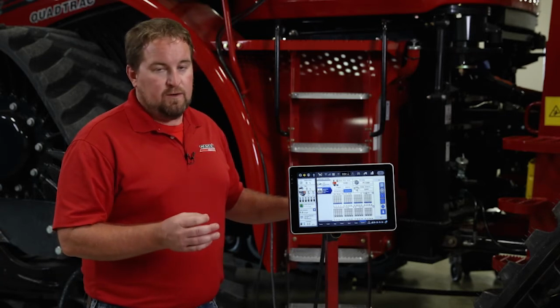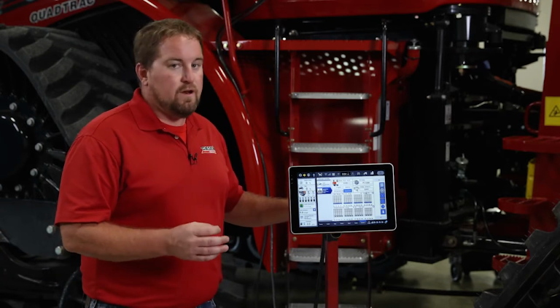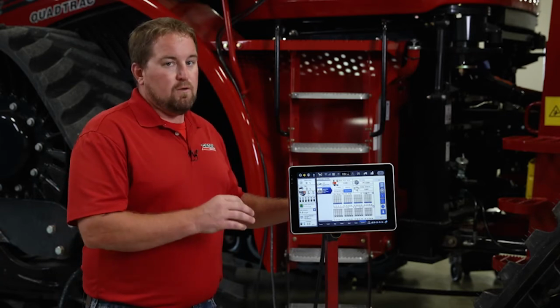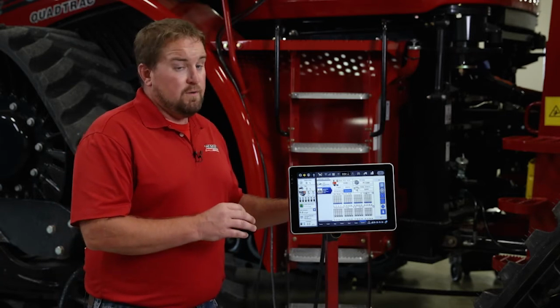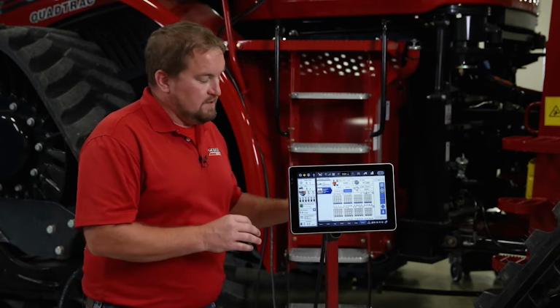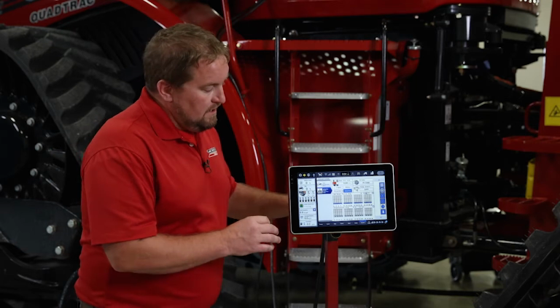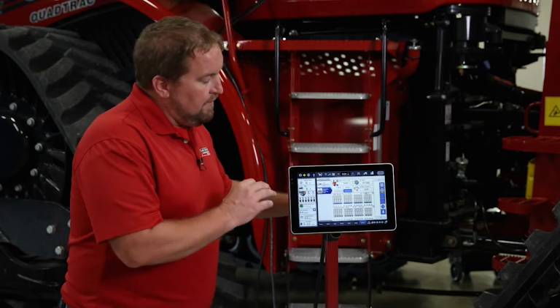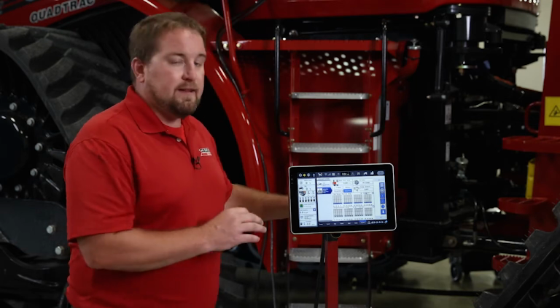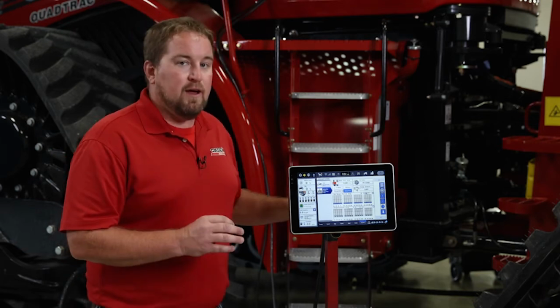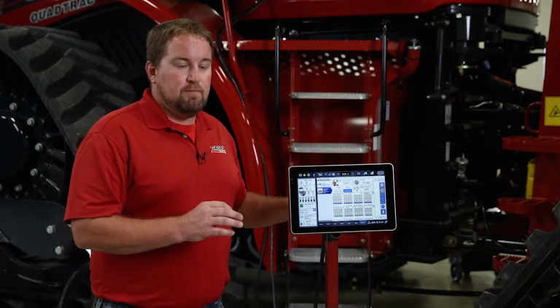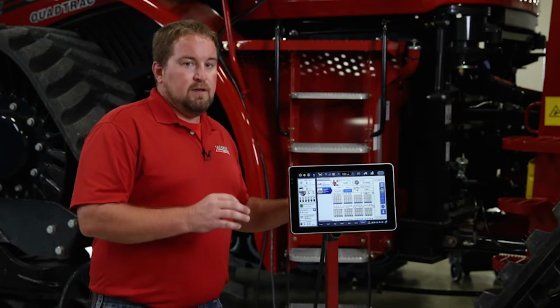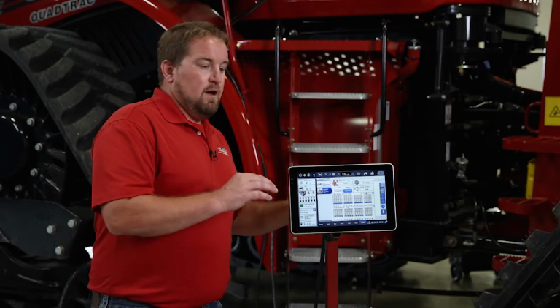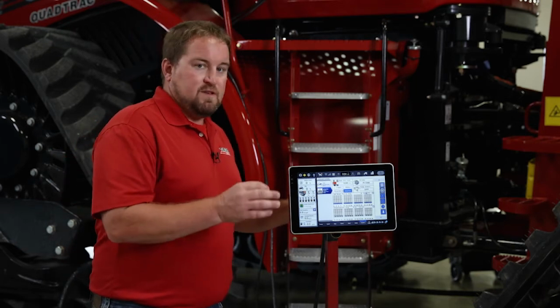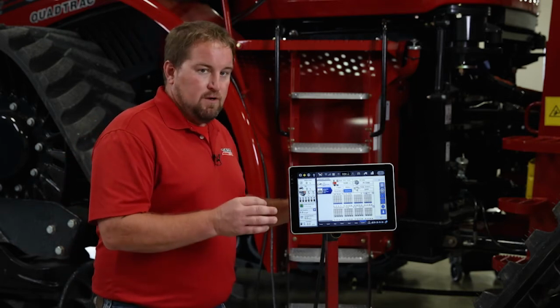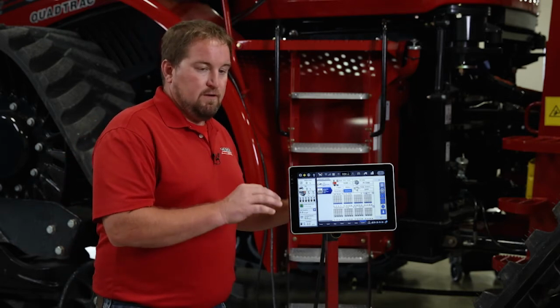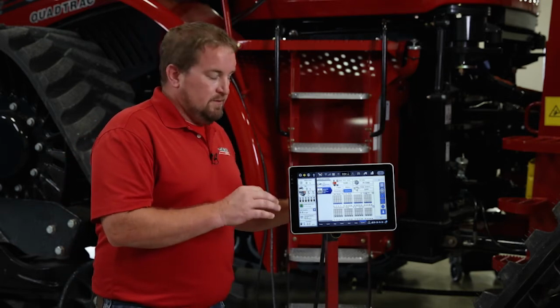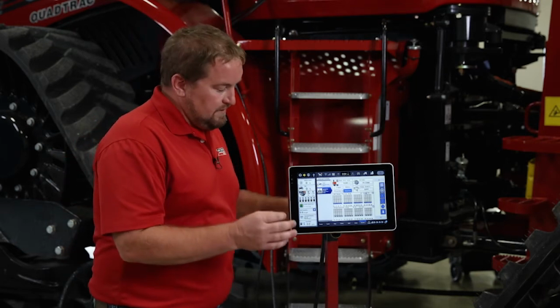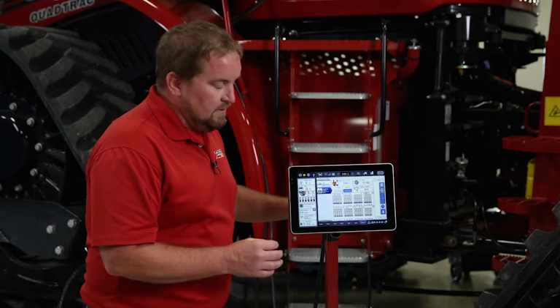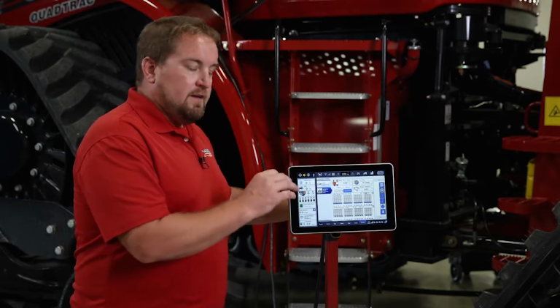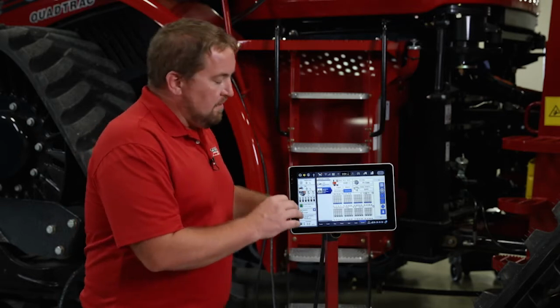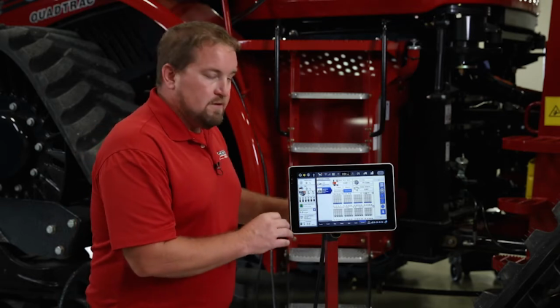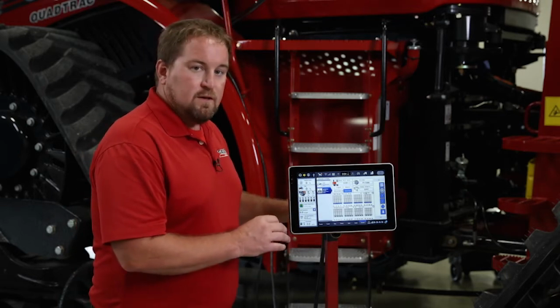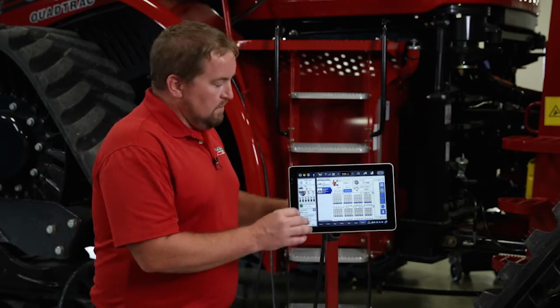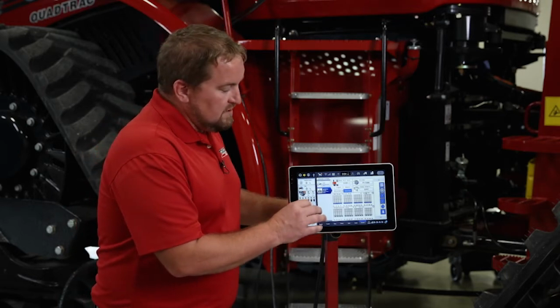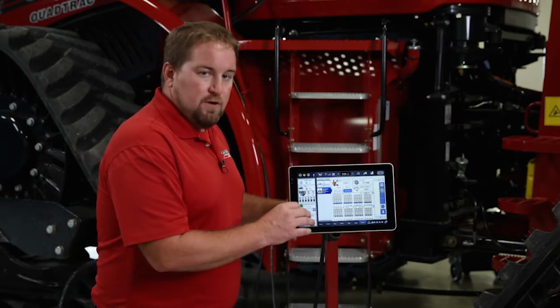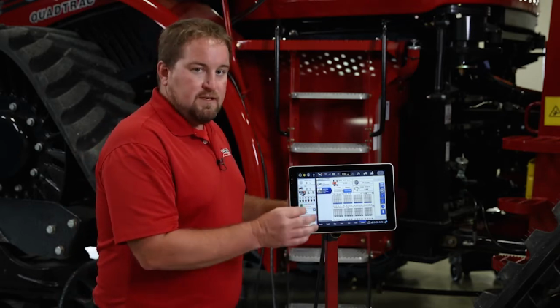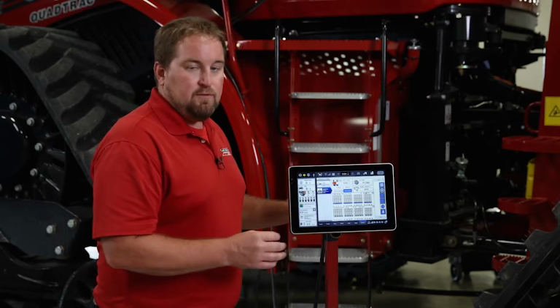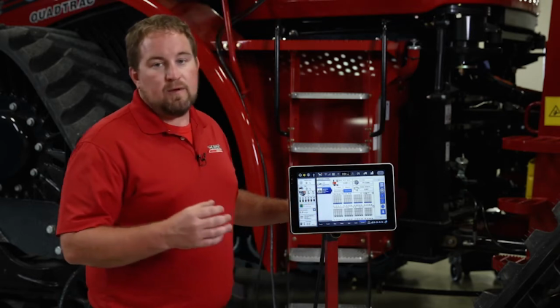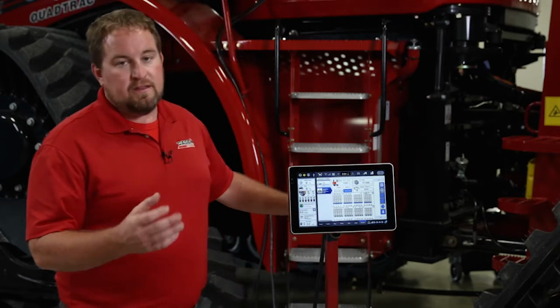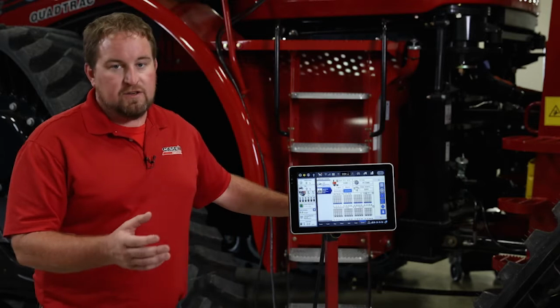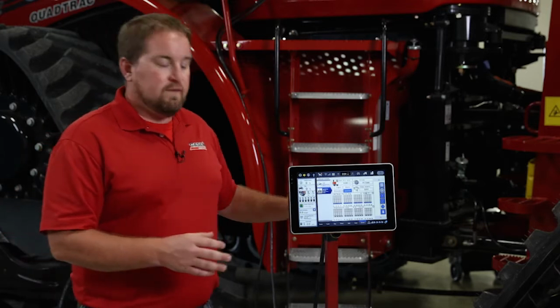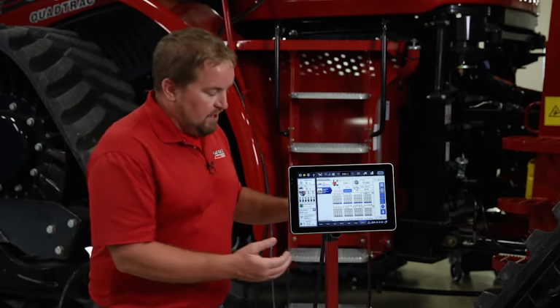That being a 2140 or a 2160, and how we would set that planter up to run with the split rows either enabled or disabled. Let's start first with those split rows disabled, meaning we'd be in a 30 inch row configuration.